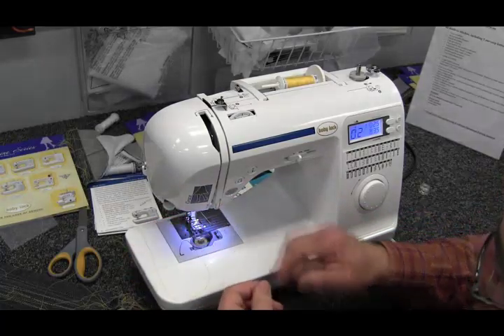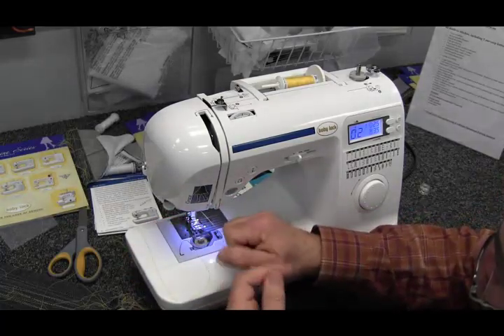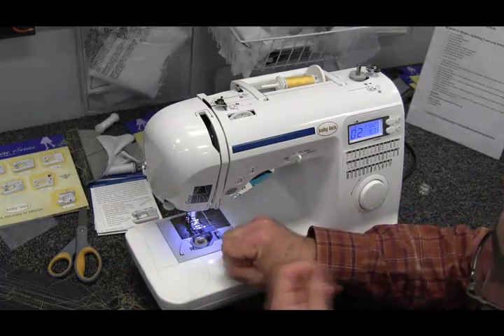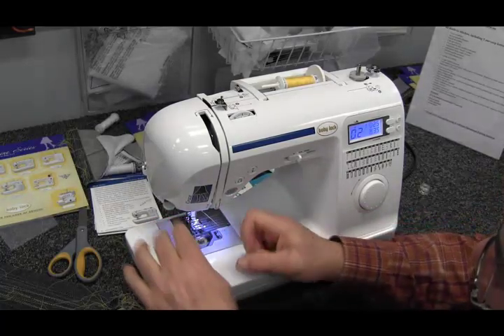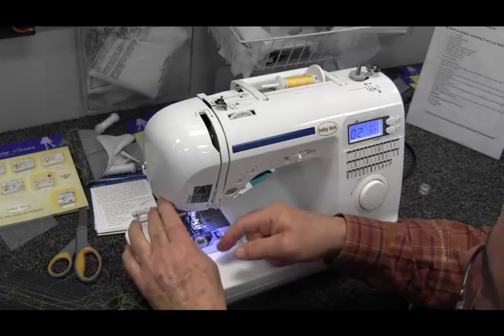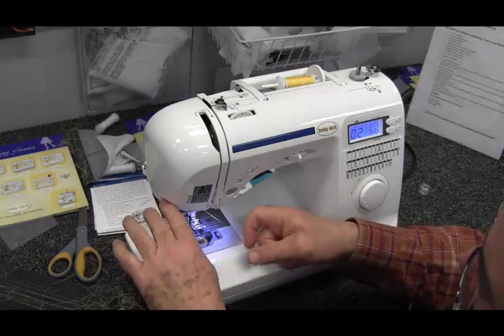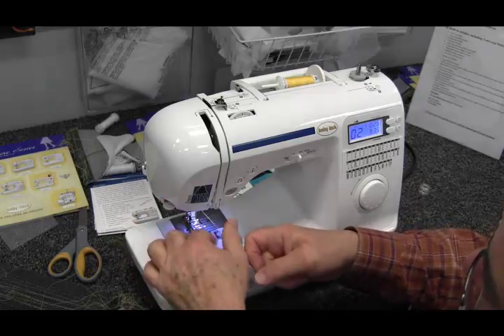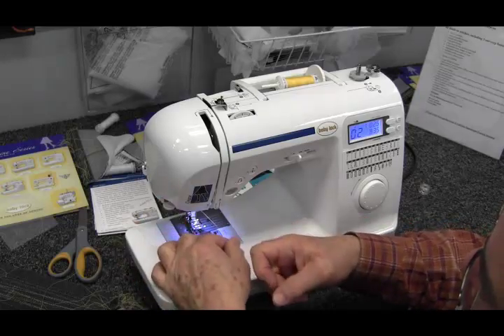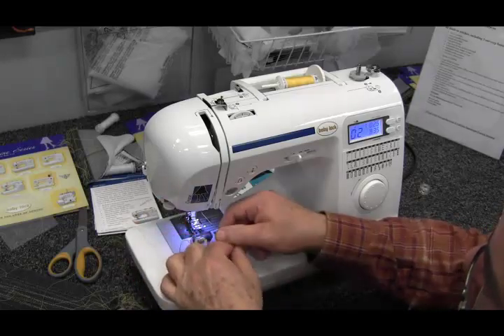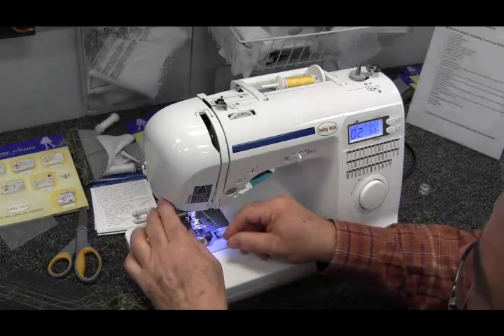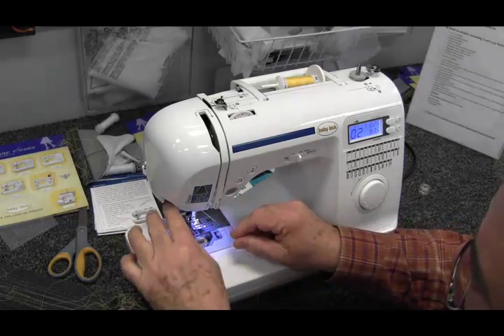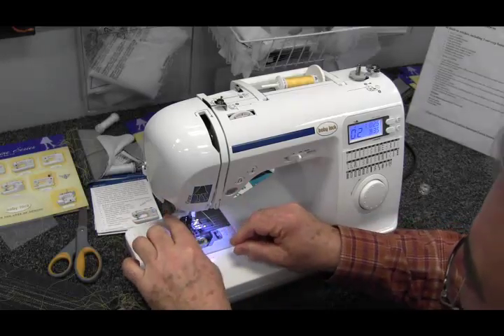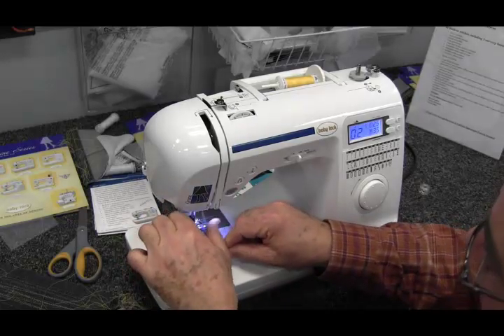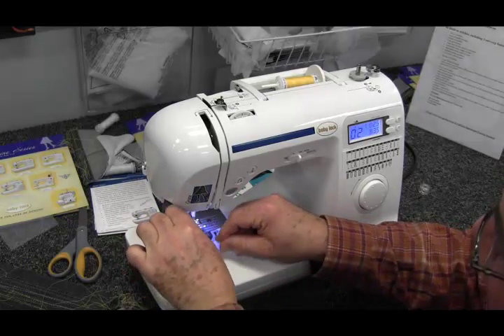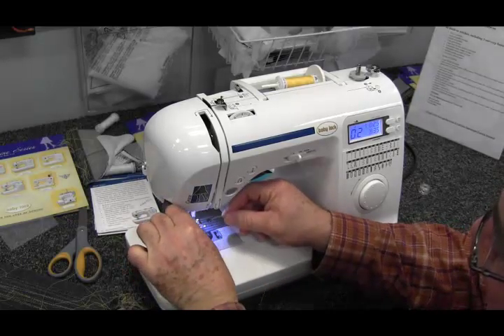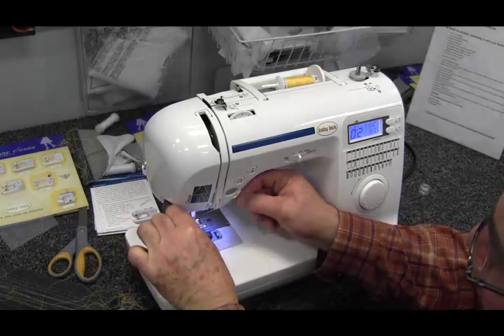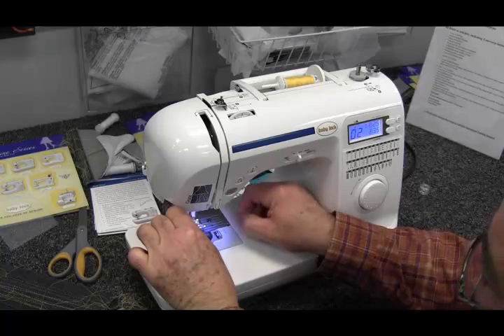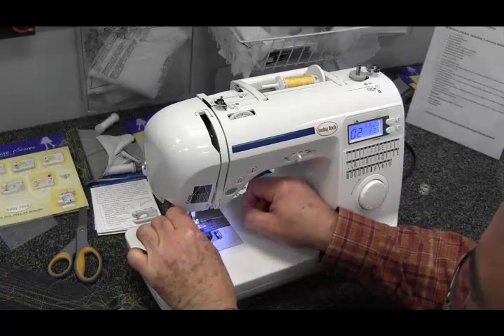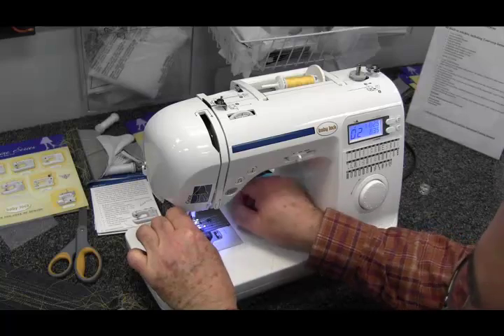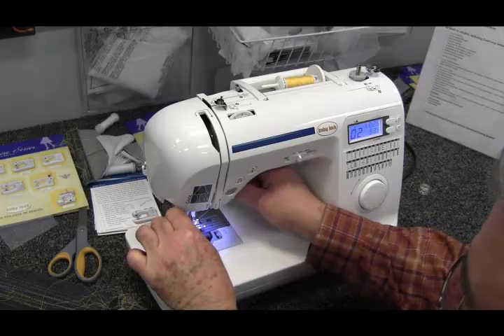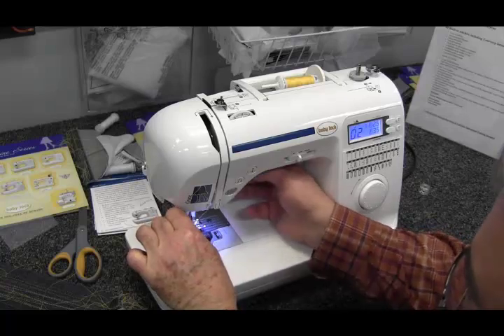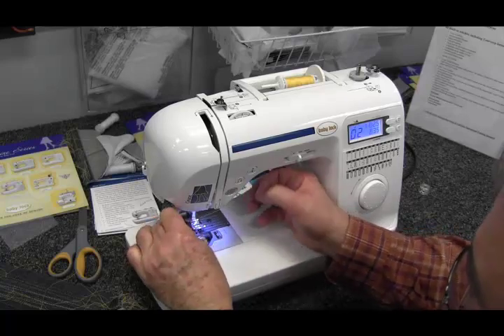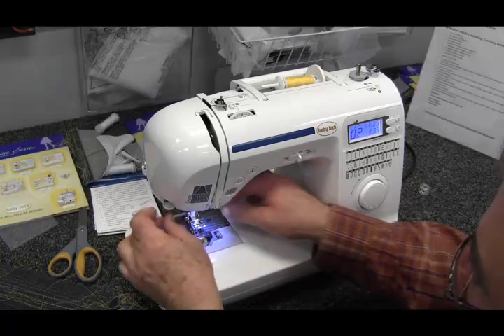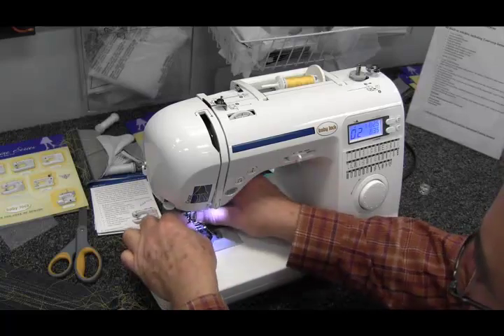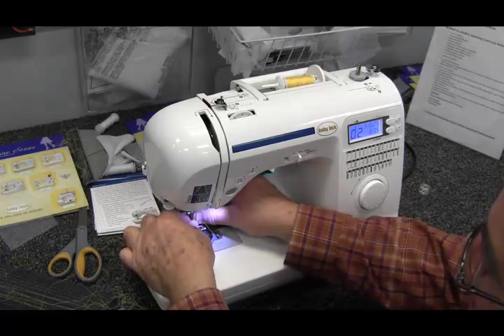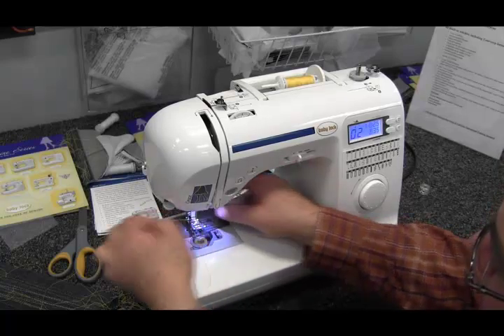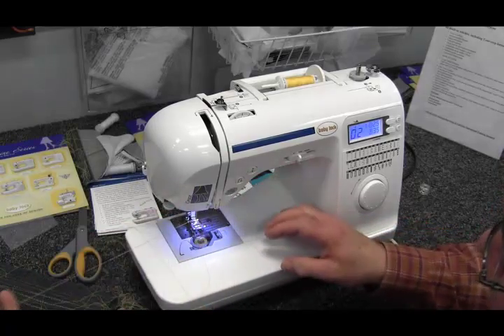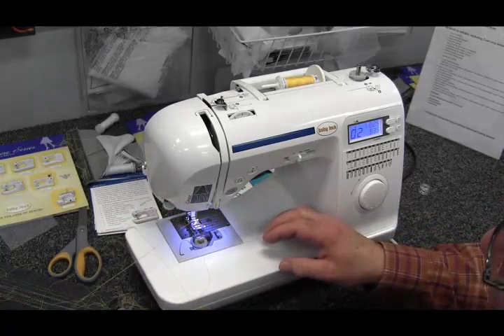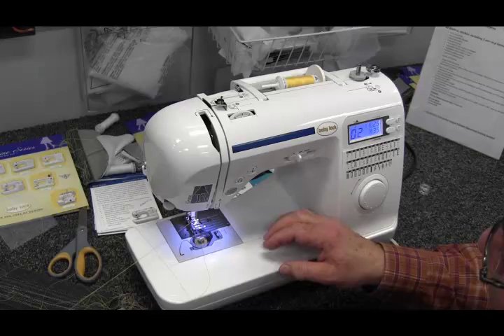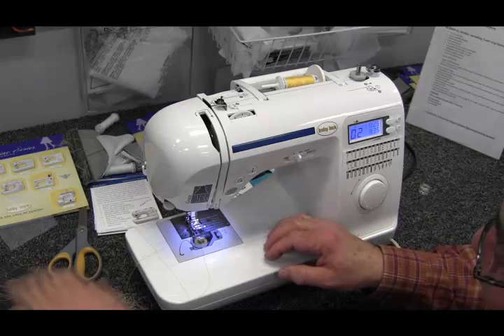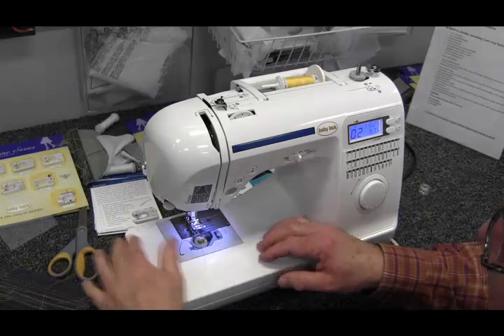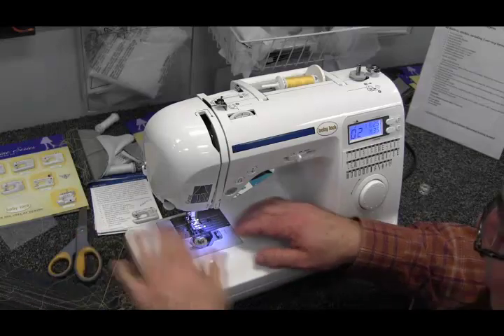It also has an automatic needle threader. All you do is bring the needle threader down, put your thread right under the needle, and it pulls the thread right through. It's real easy to use.